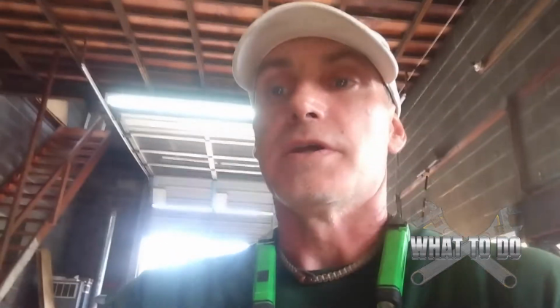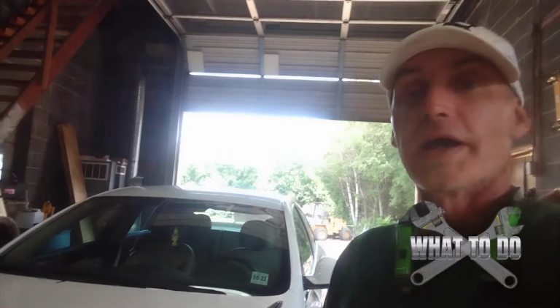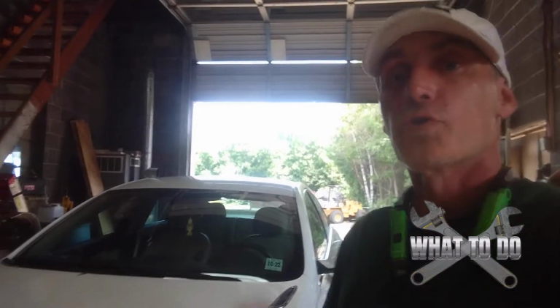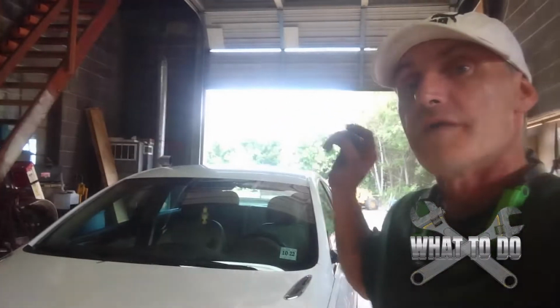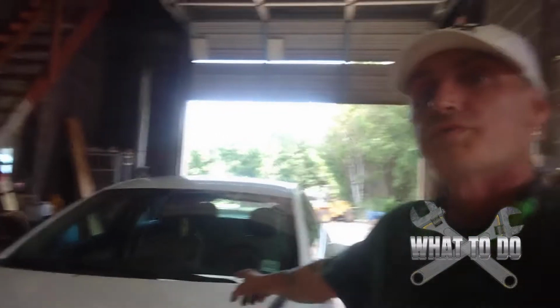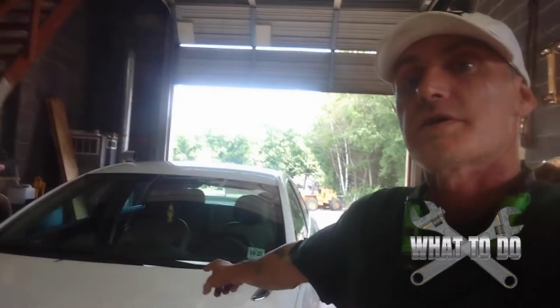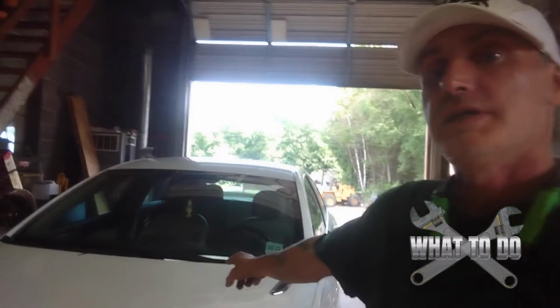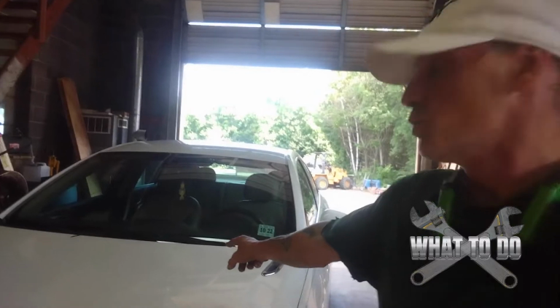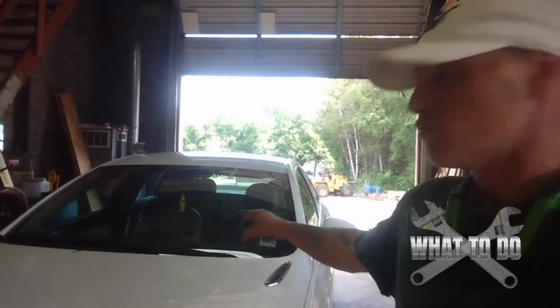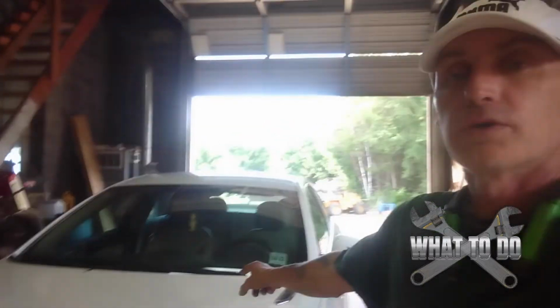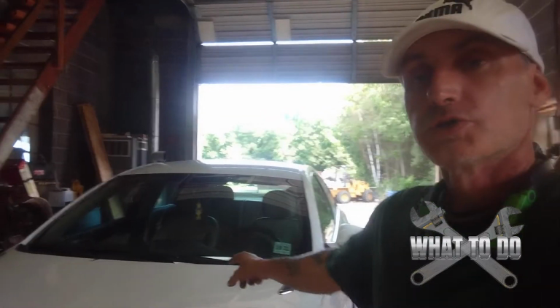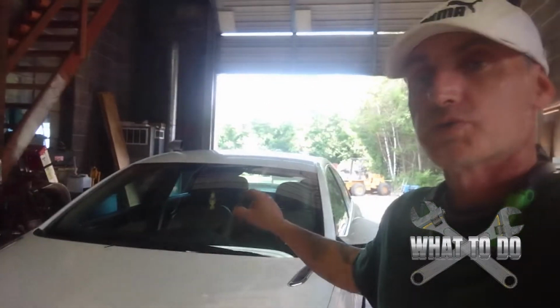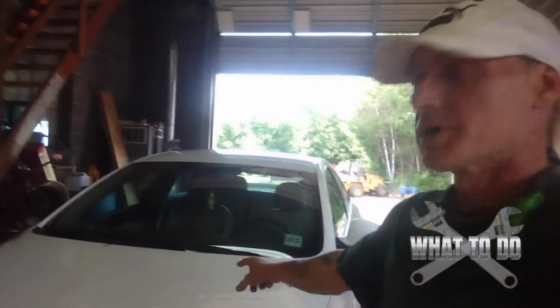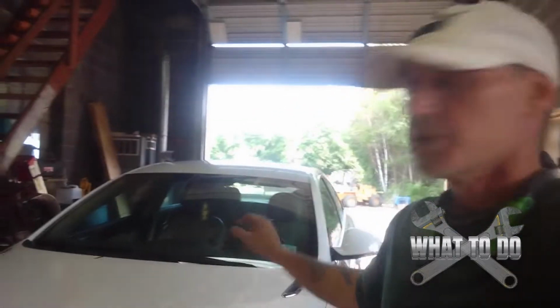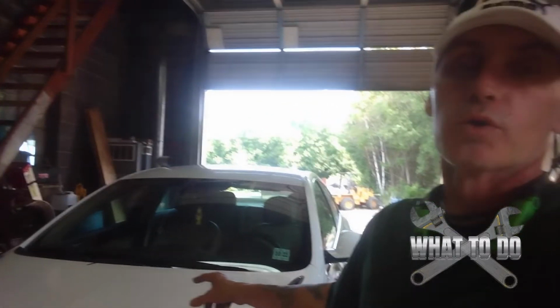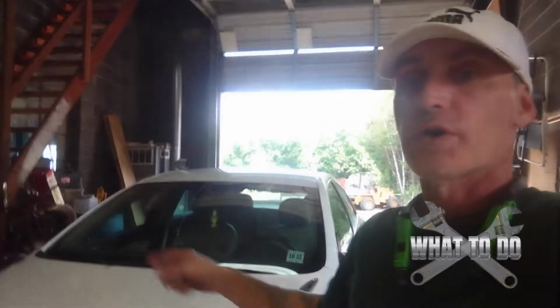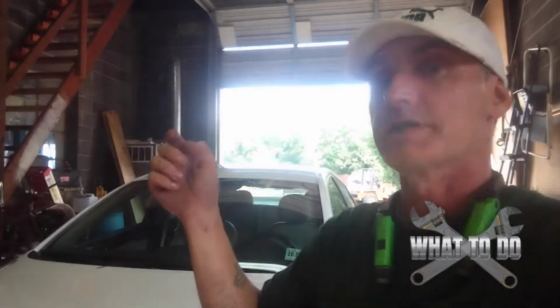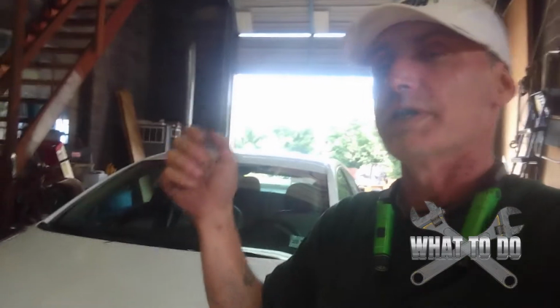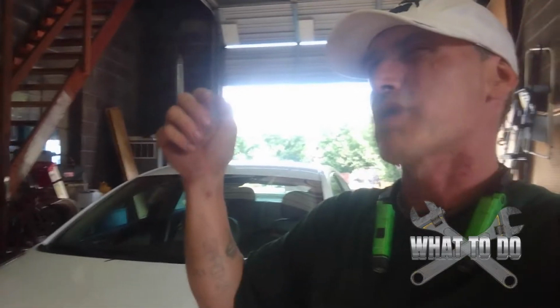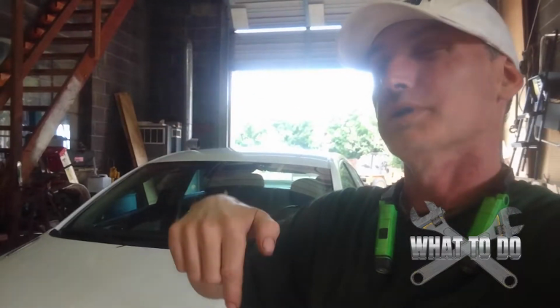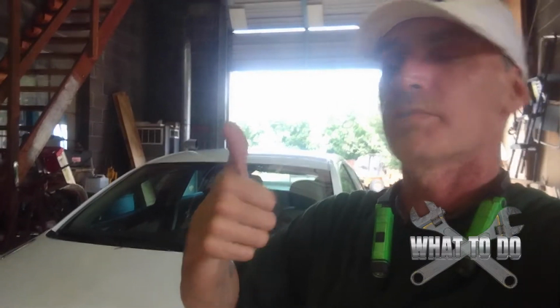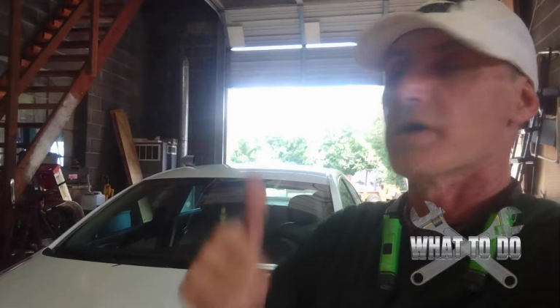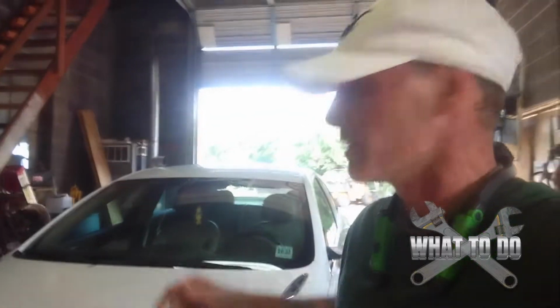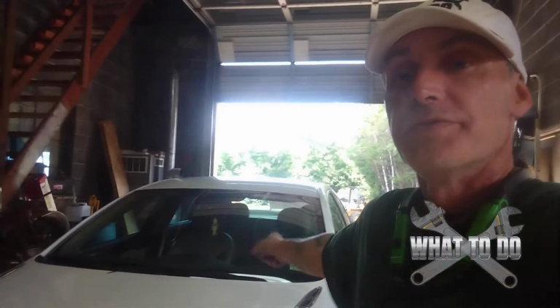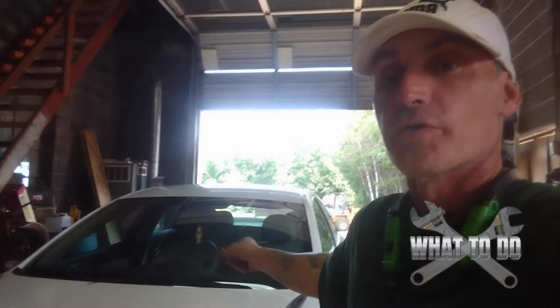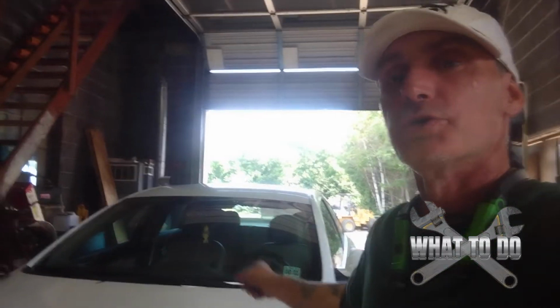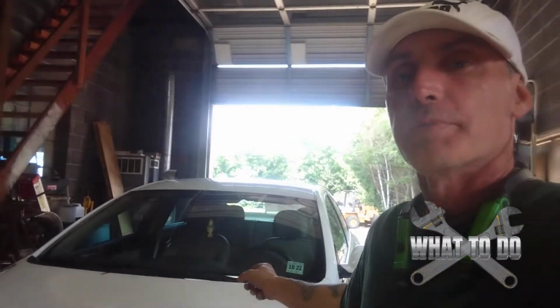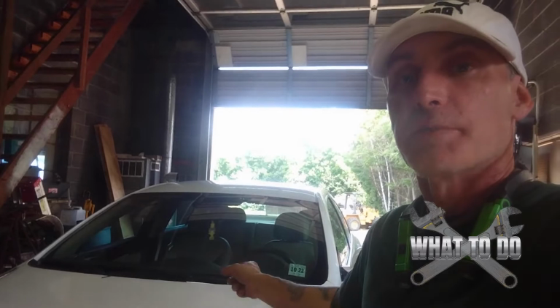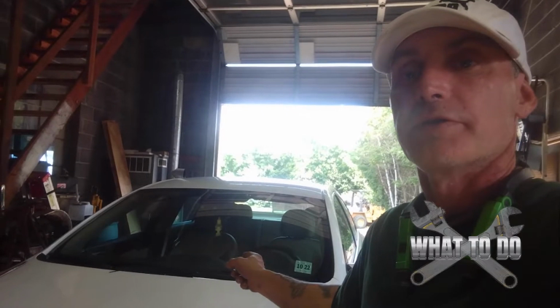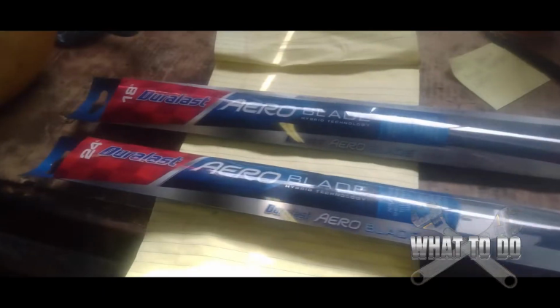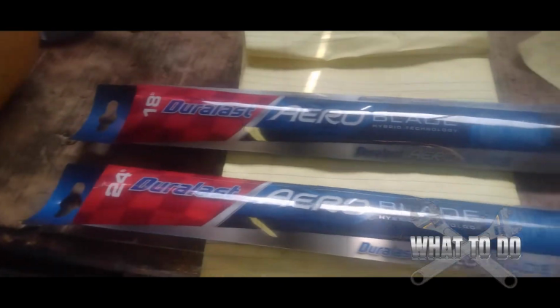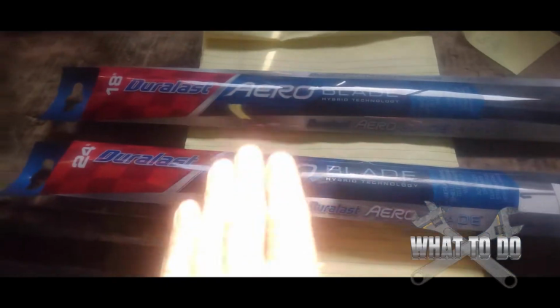All right, in this tutorial we have a 2017 Buick Regal Turbo Sport. We just did the oil change on it — you can see that video probably below or above. In this tutorial we're going to do the wiper blades and I'm going to show you how to do it. Here are our wiper blades.